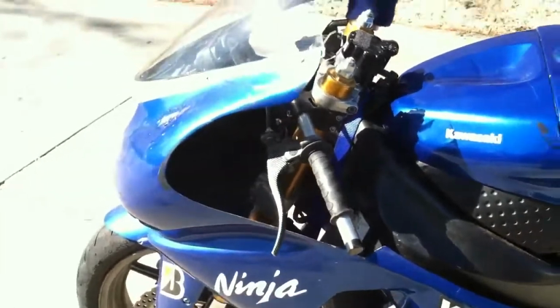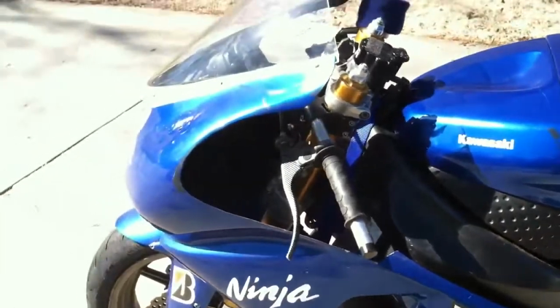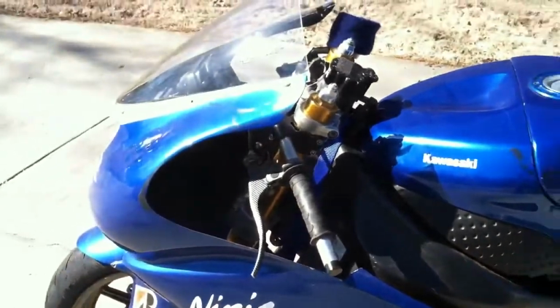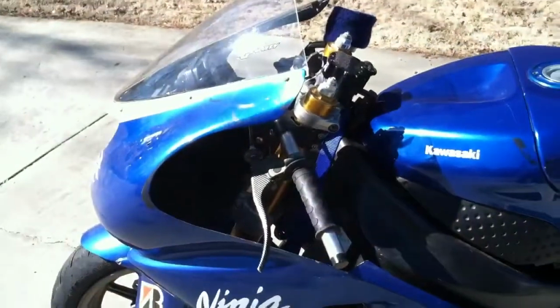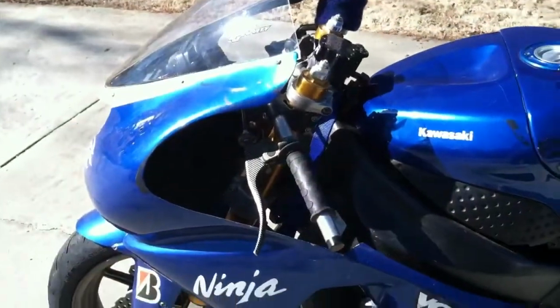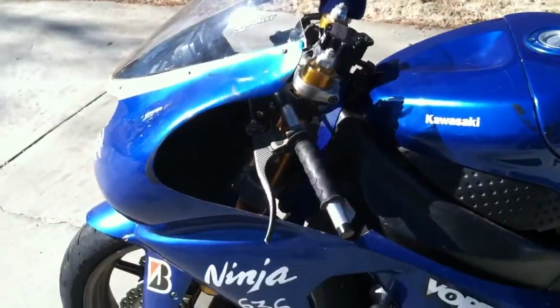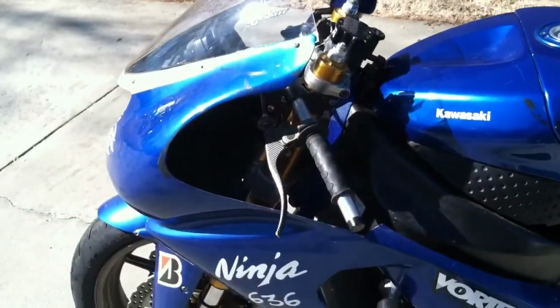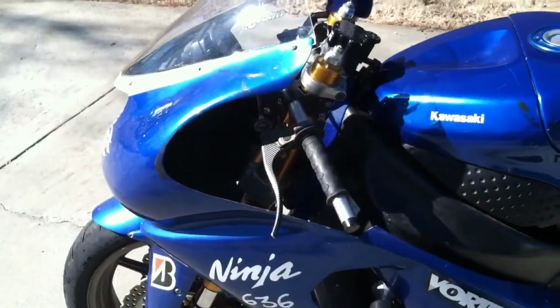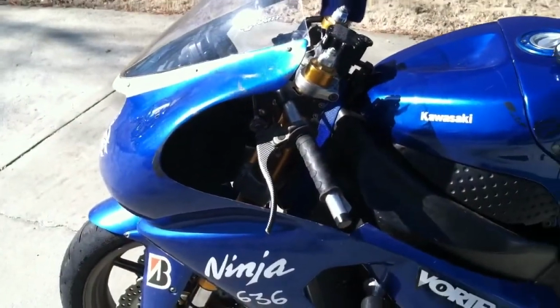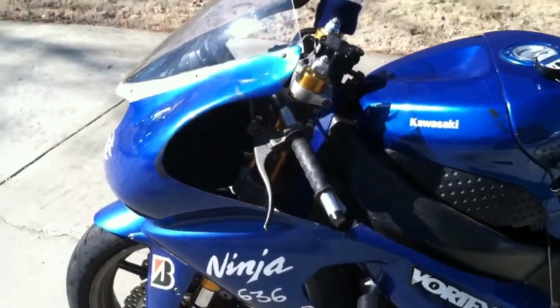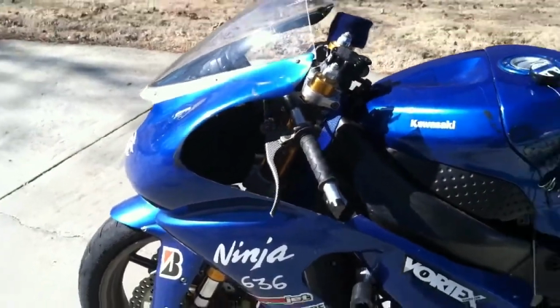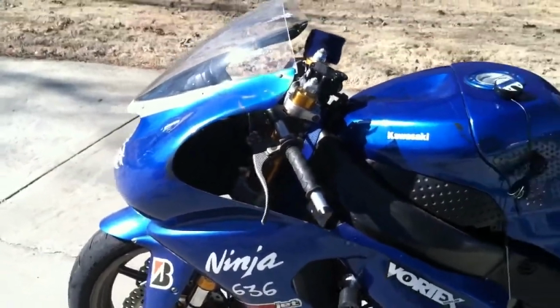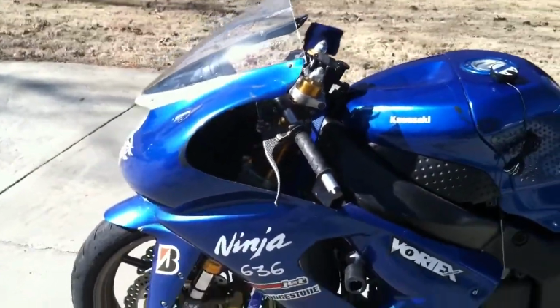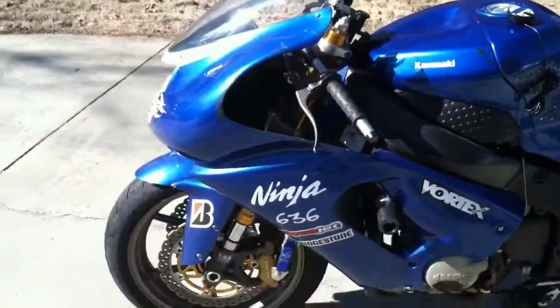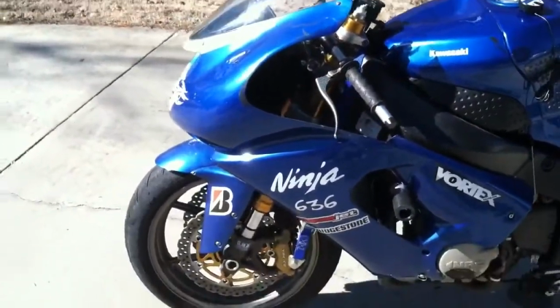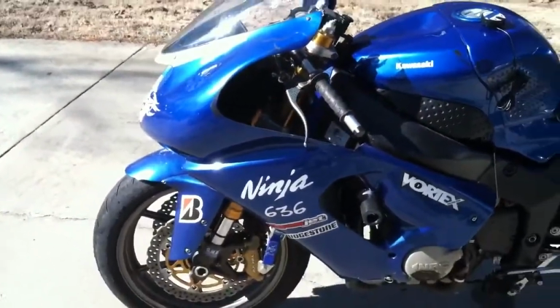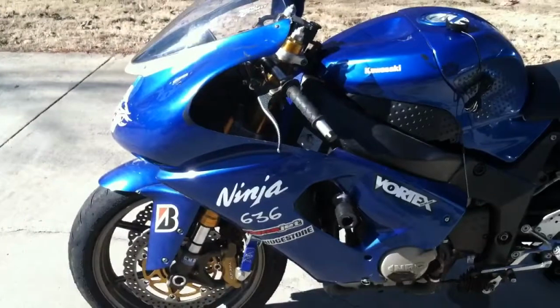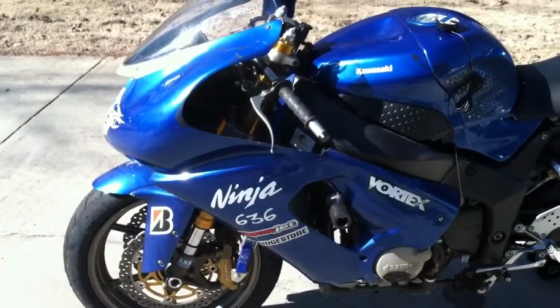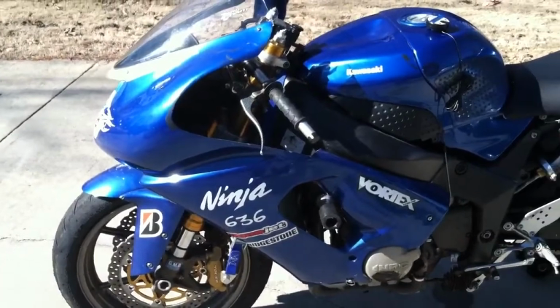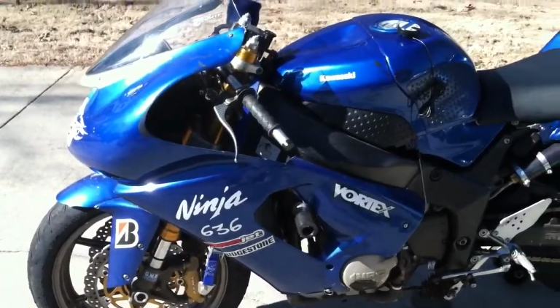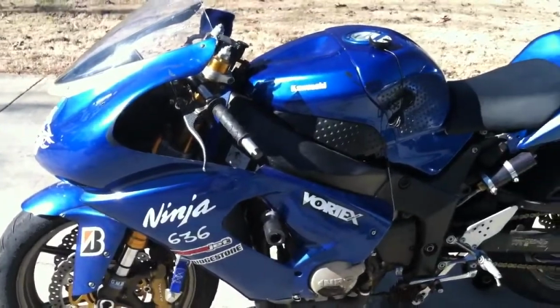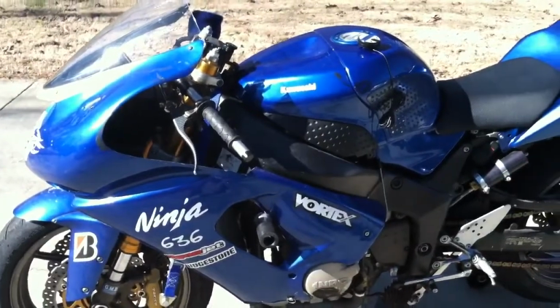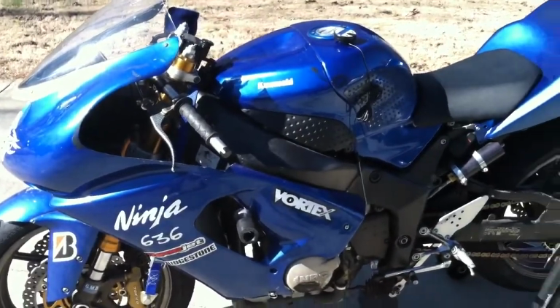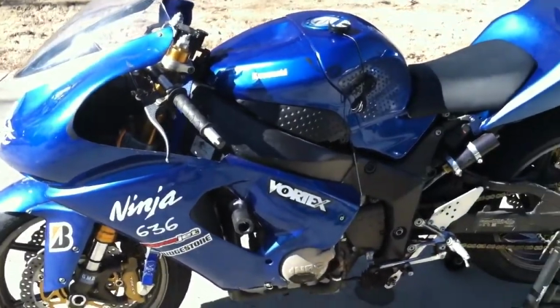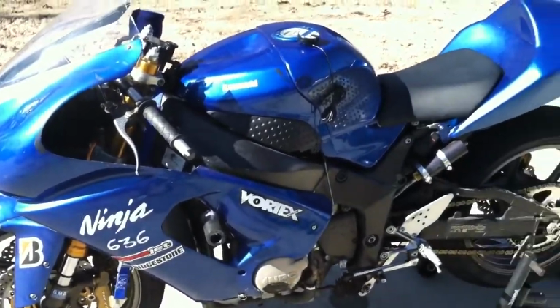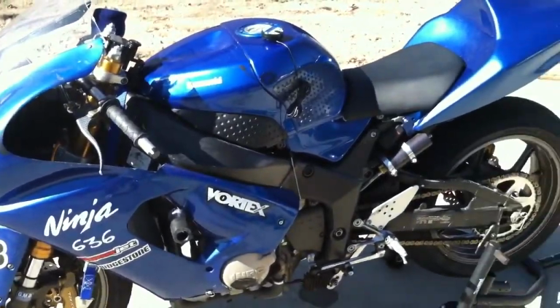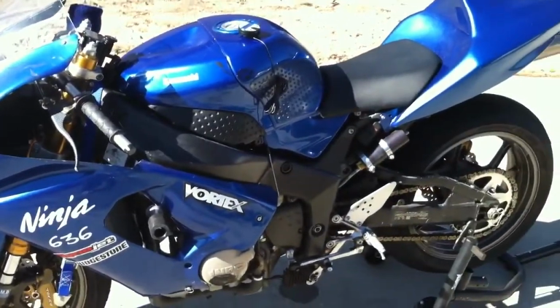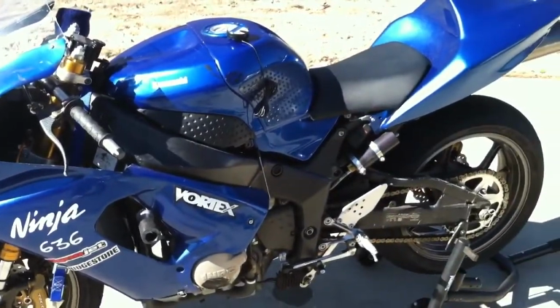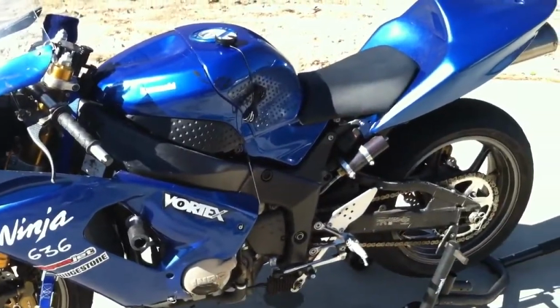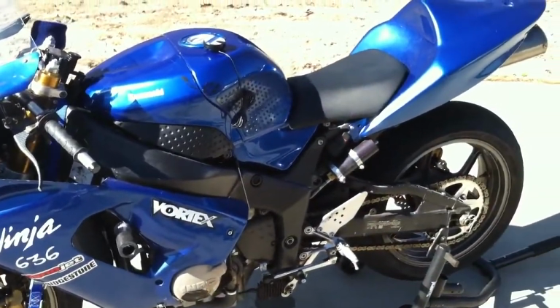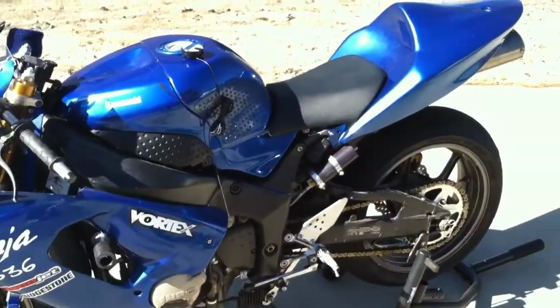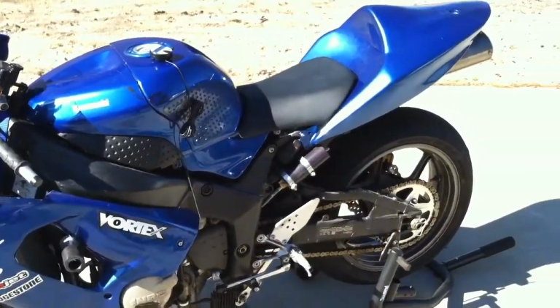No issues whatsoever with this bike. I'll have the bike for sale on a couple of Kawasaki forums as well as on eBay. Feel free to email me if you have any questions.